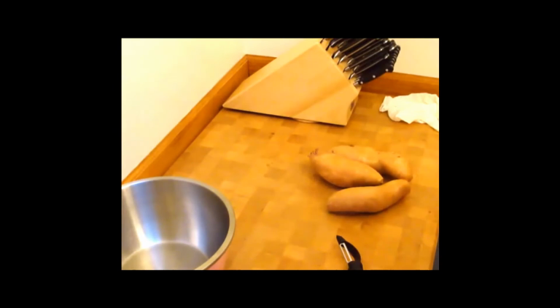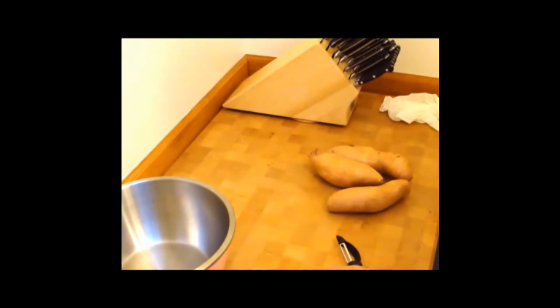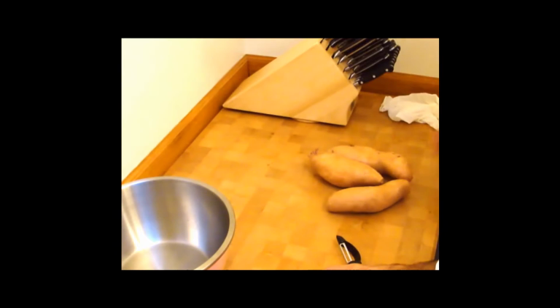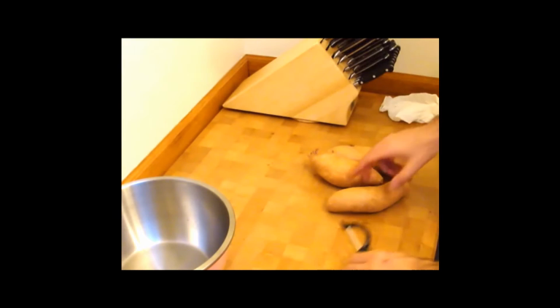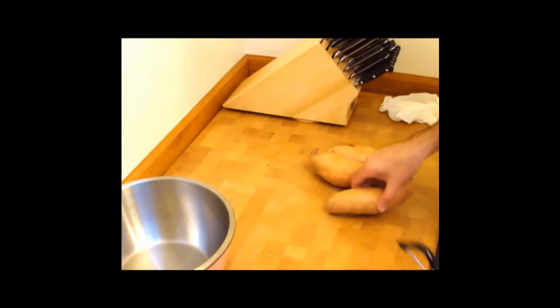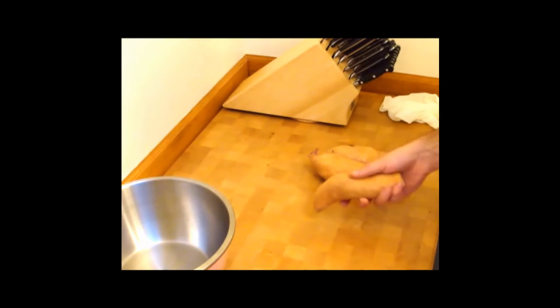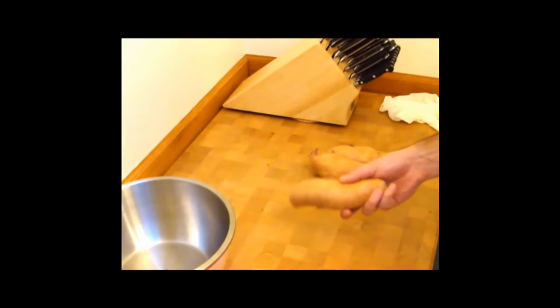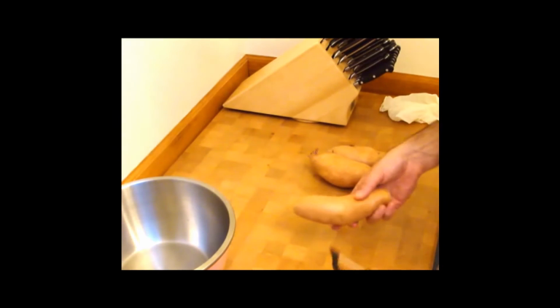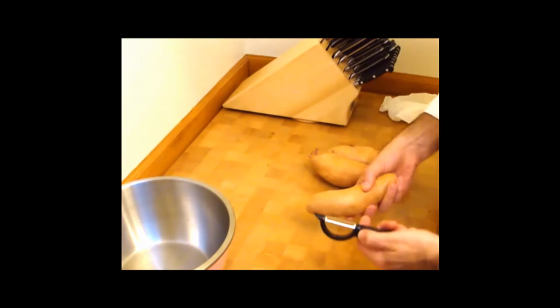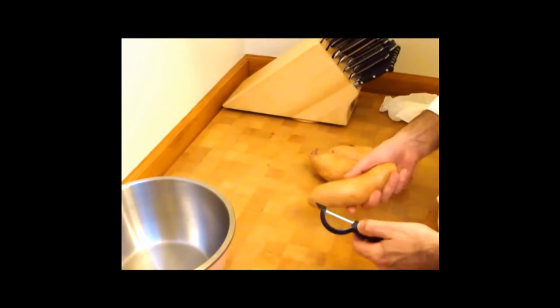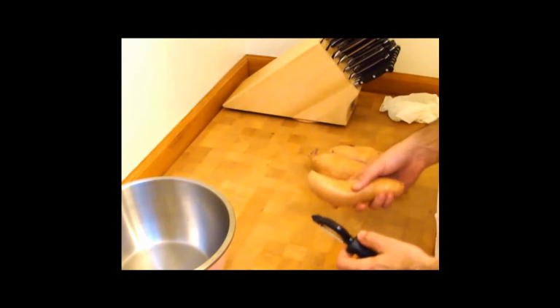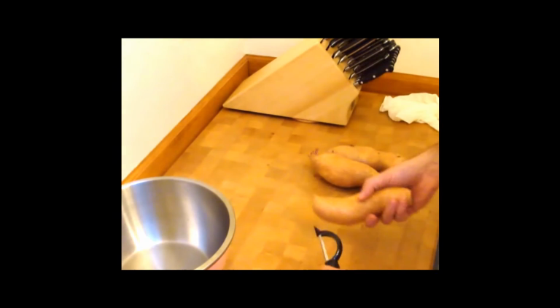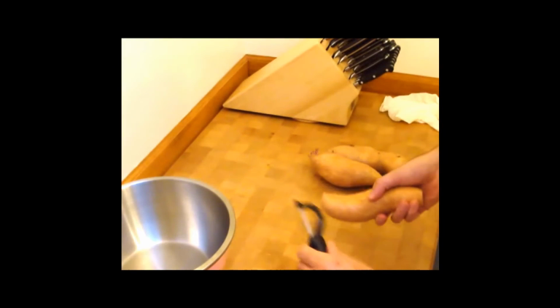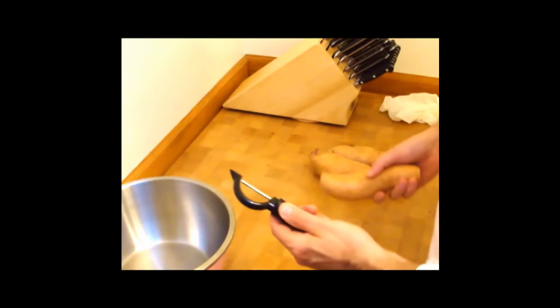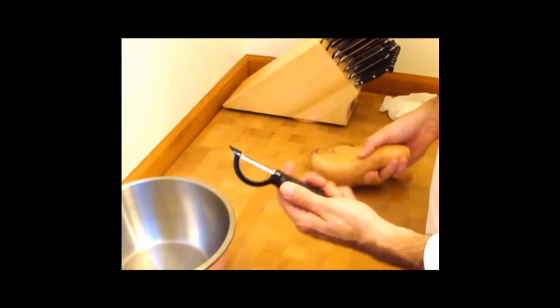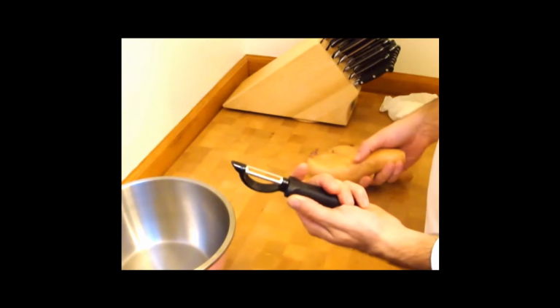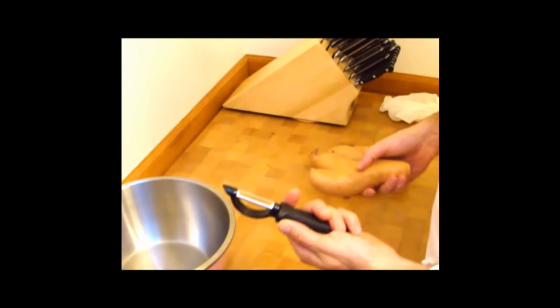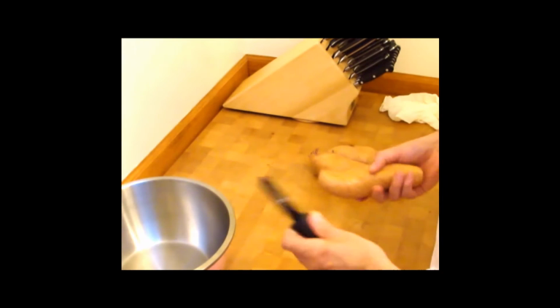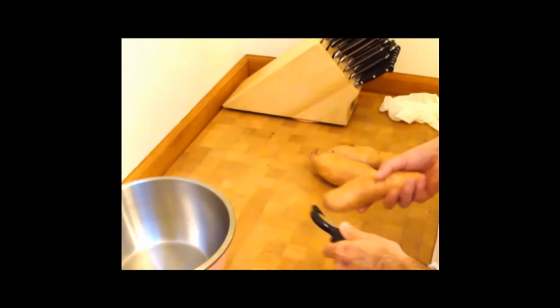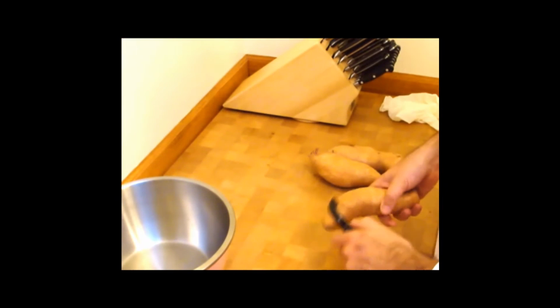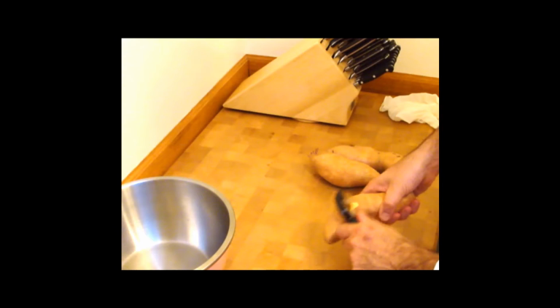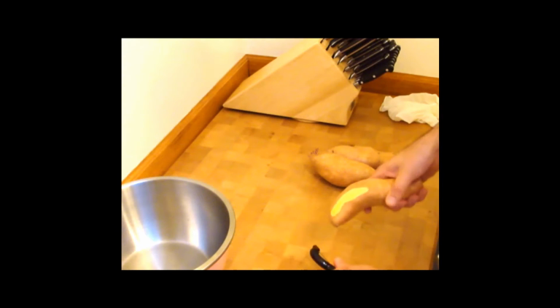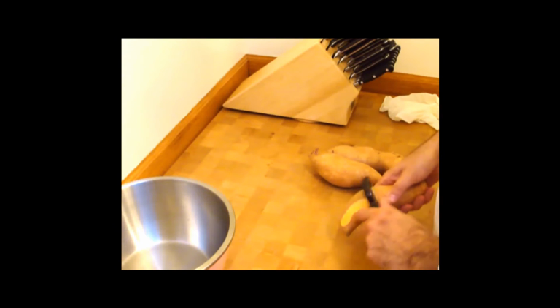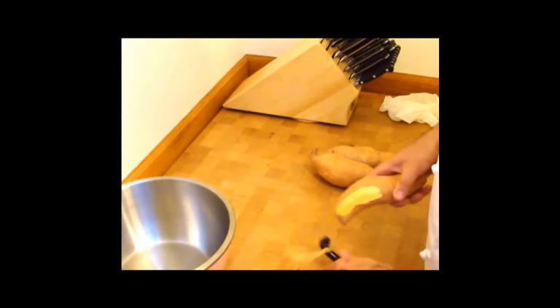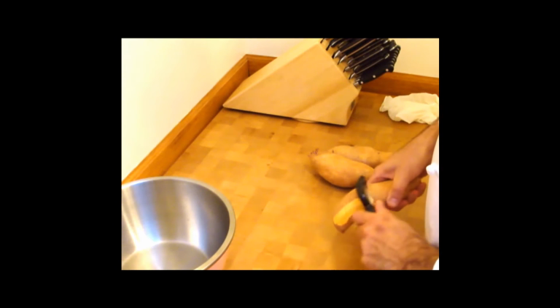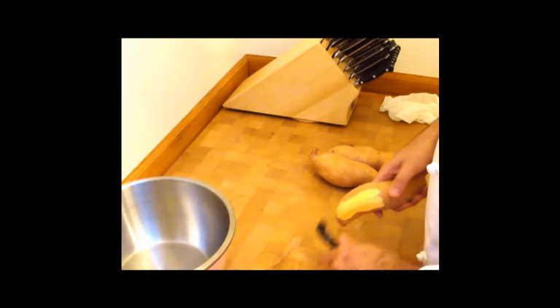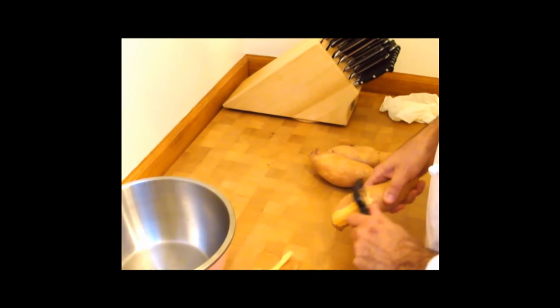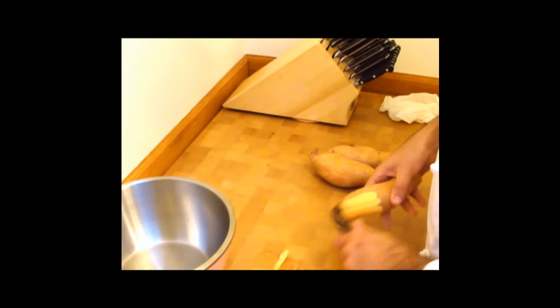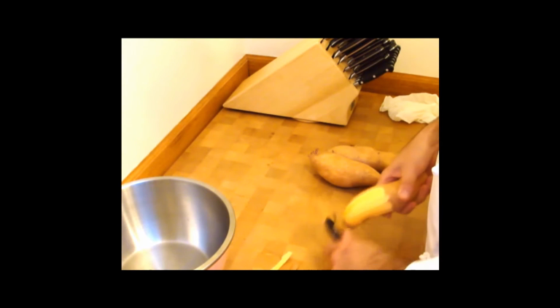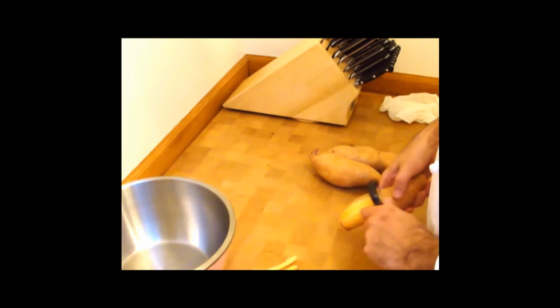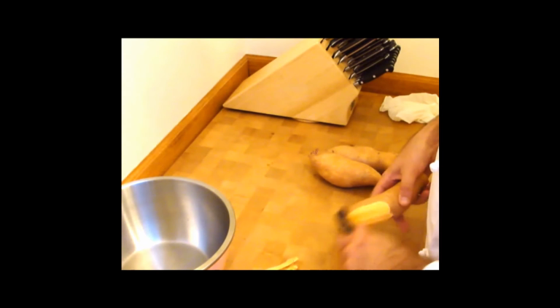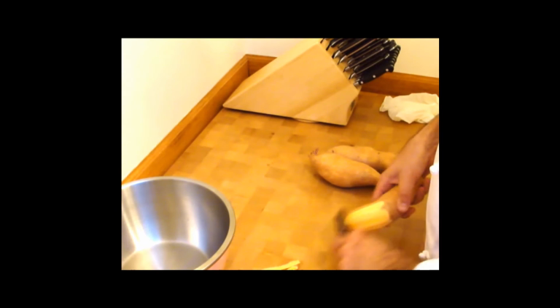The first thing we're going to be doing is peeling these sweet potatoes. I've got this serrated swivel peeler — it works really well on hard root vegetables.